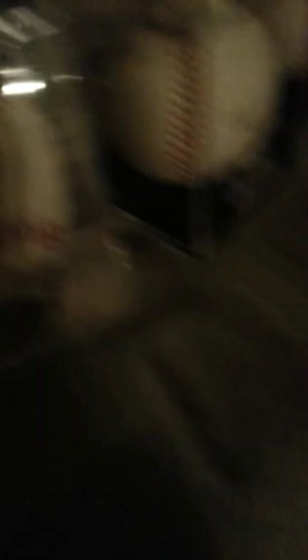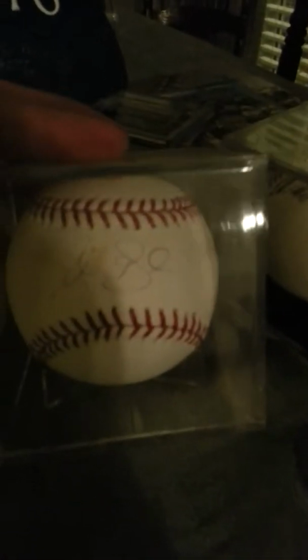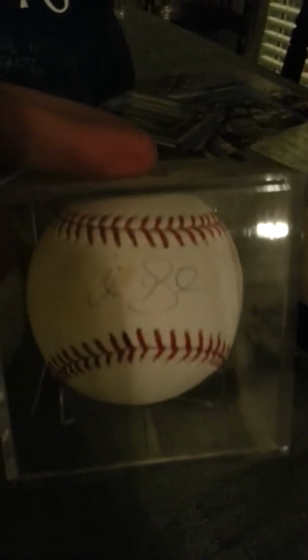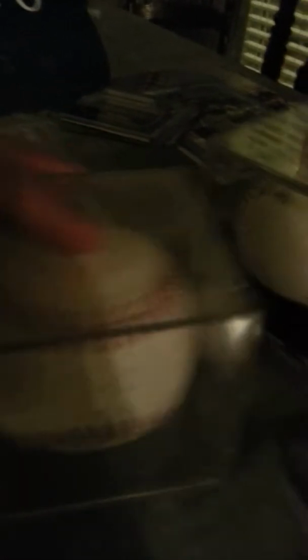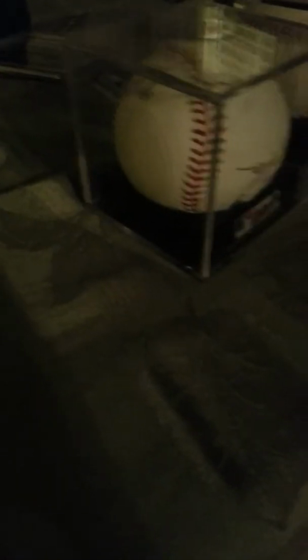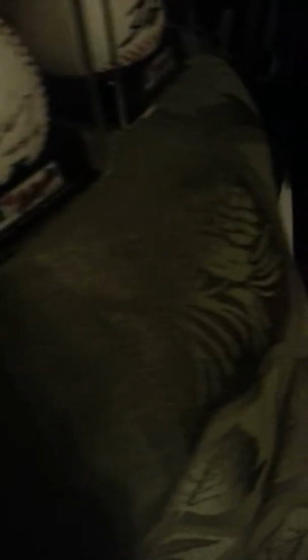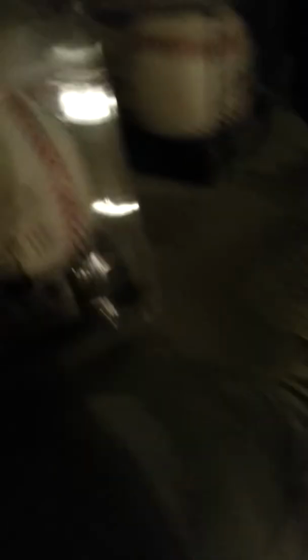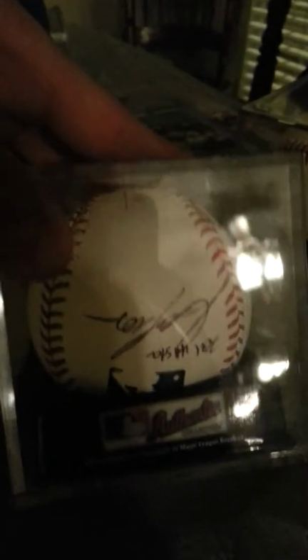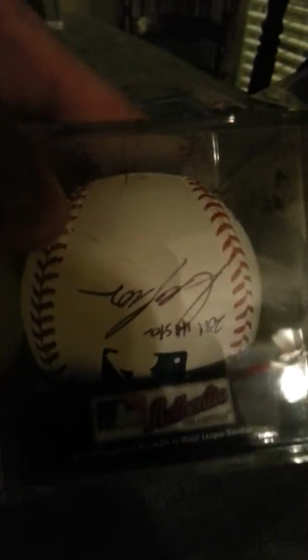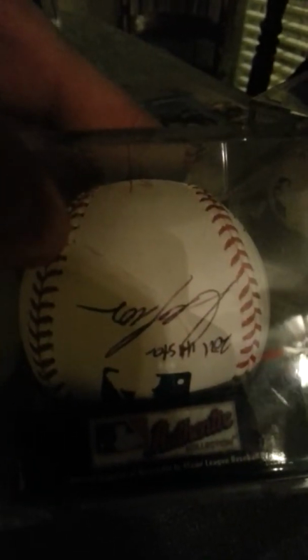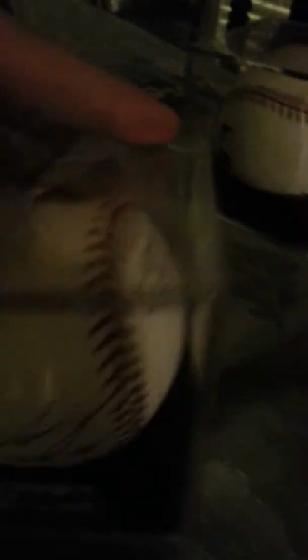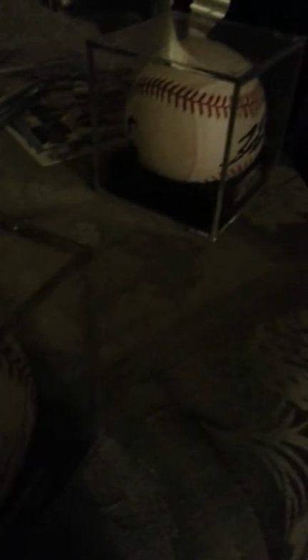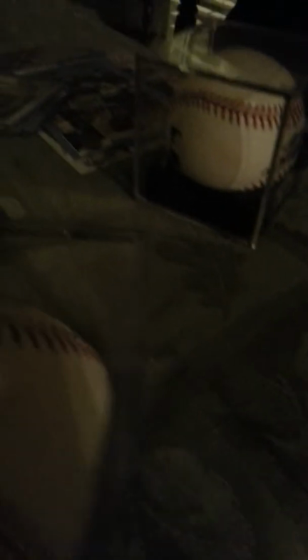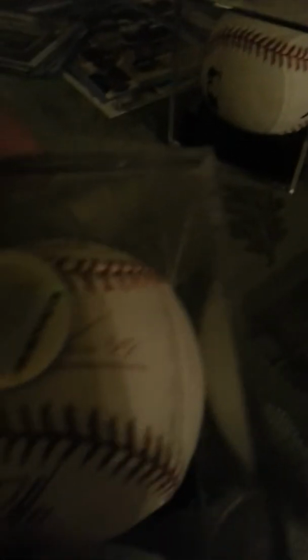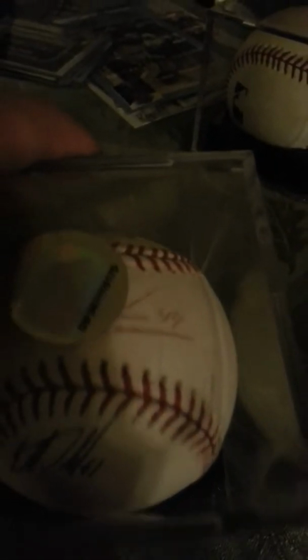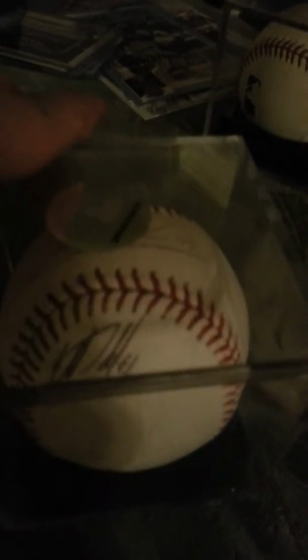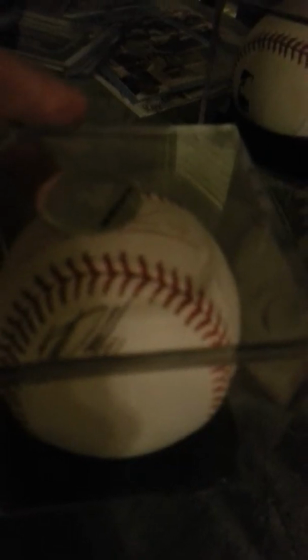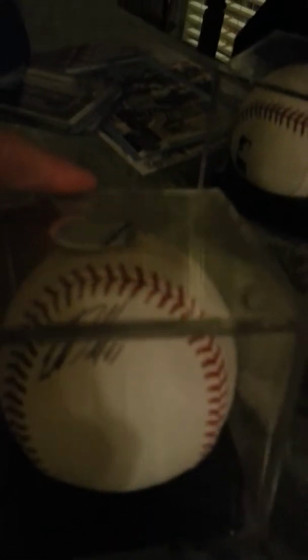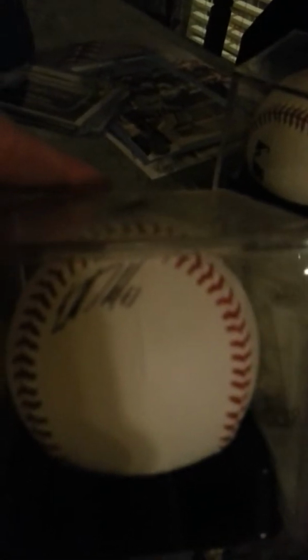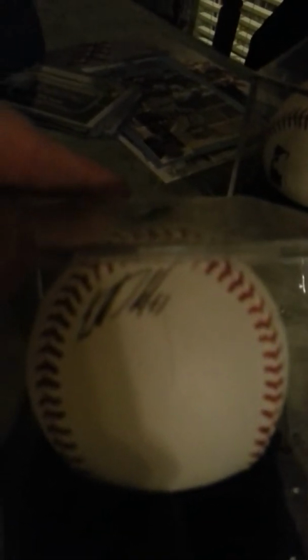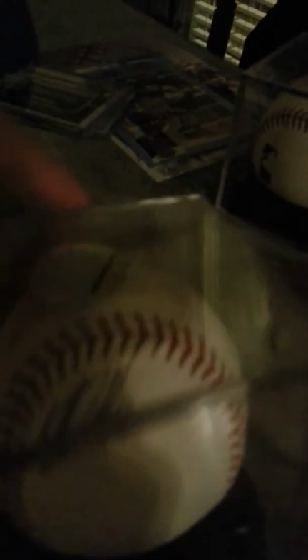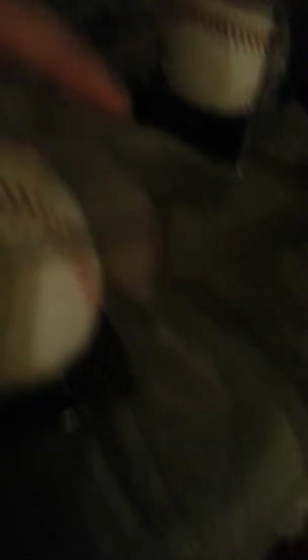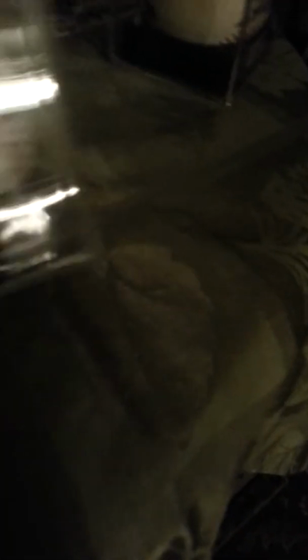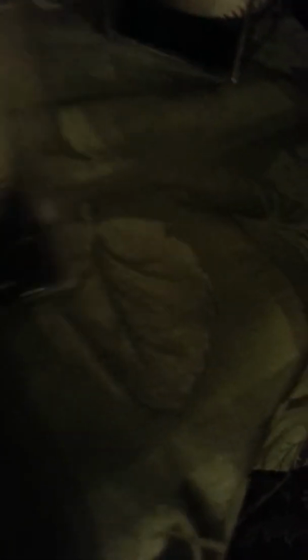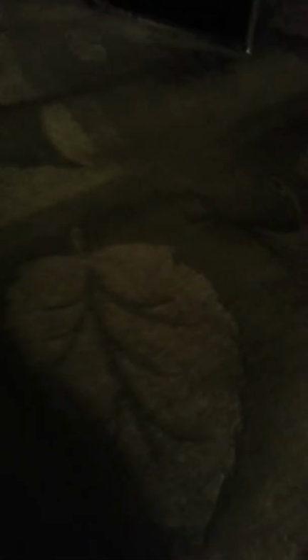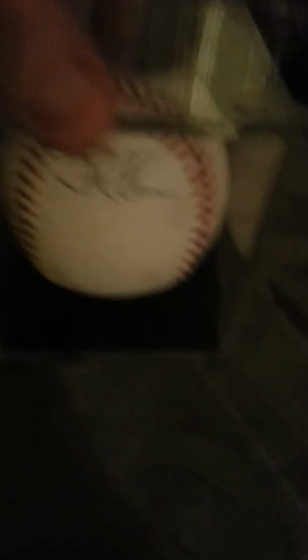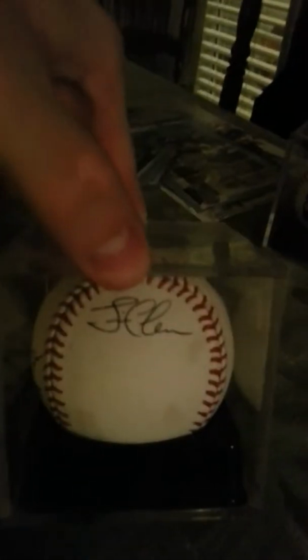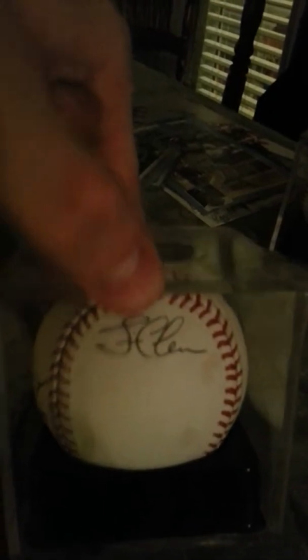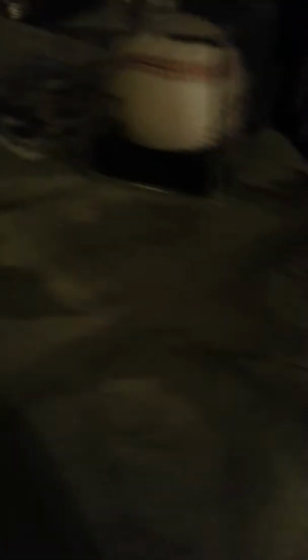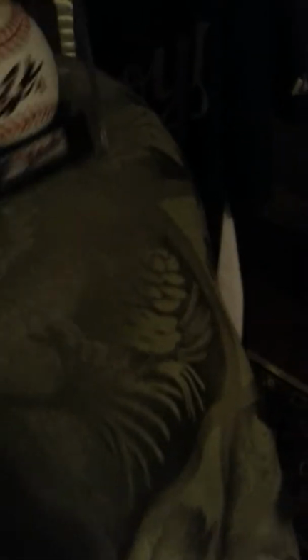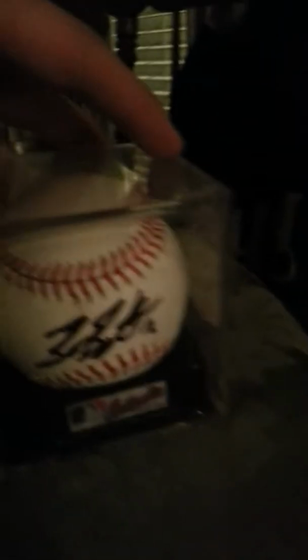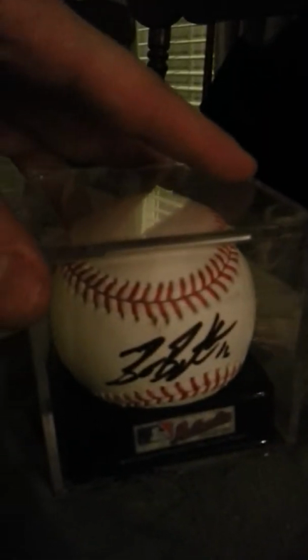An Alex Gordon autograph. An Aaron Crow inscribed 2011 All-Star. A Luke Ho Shaver. And Louise Coleman. And on this one is Billy Butler.